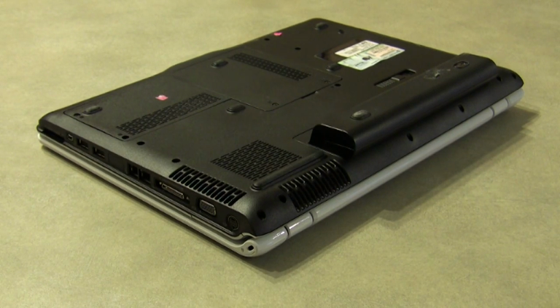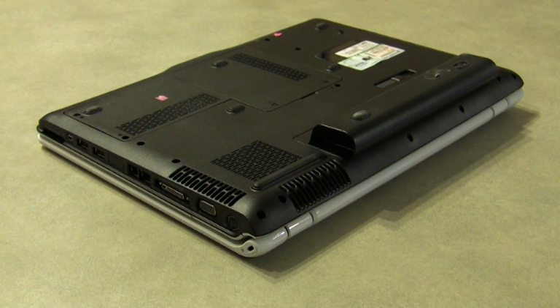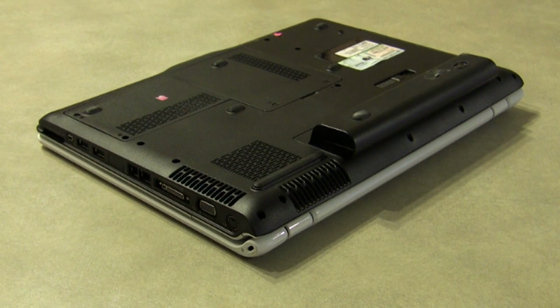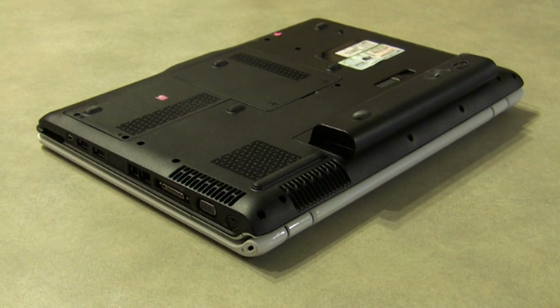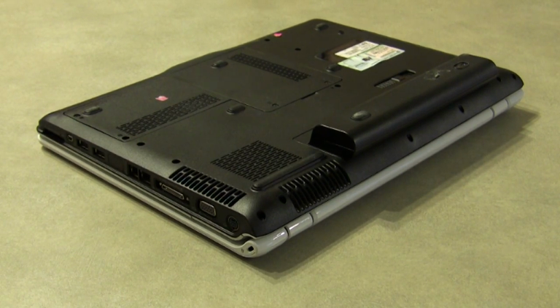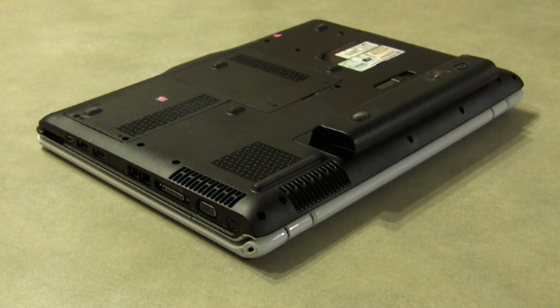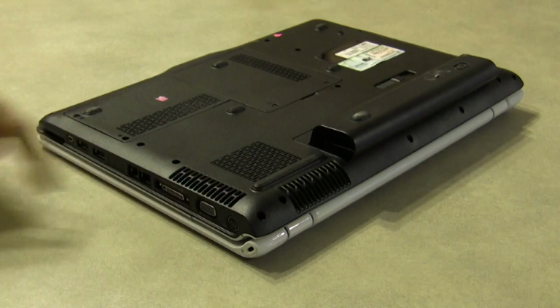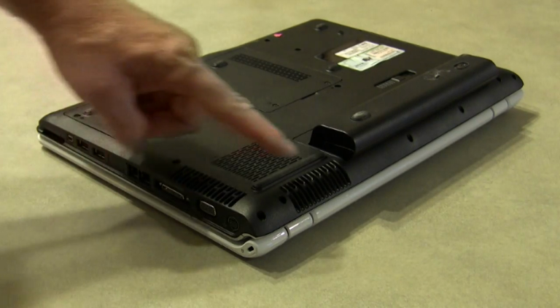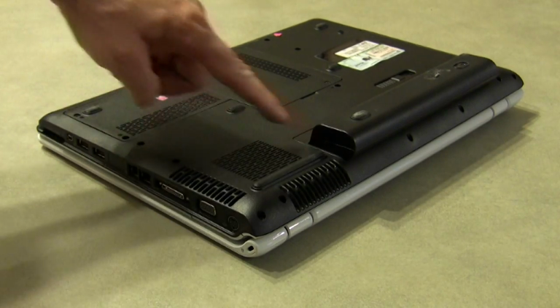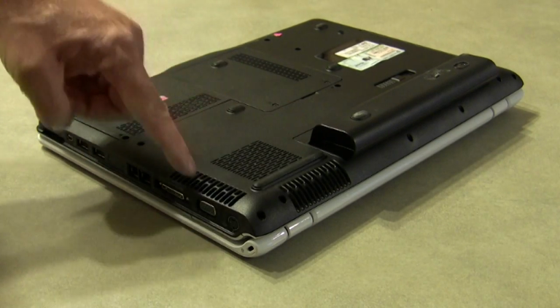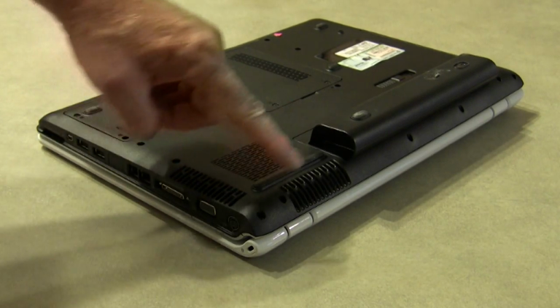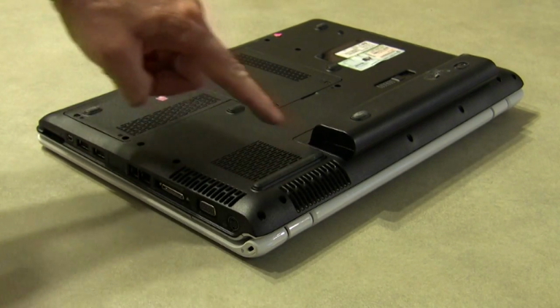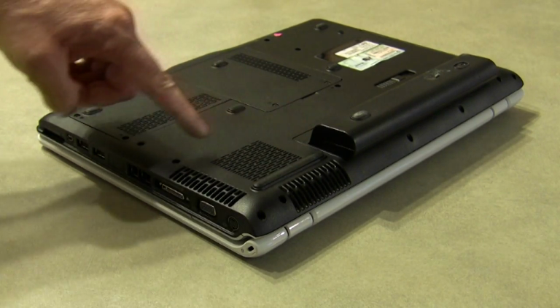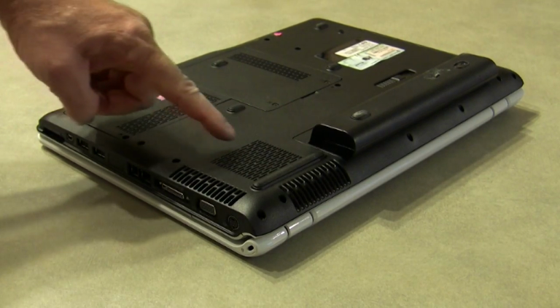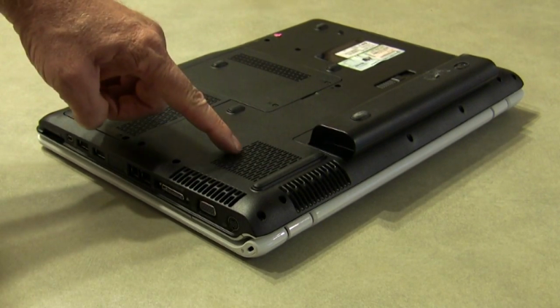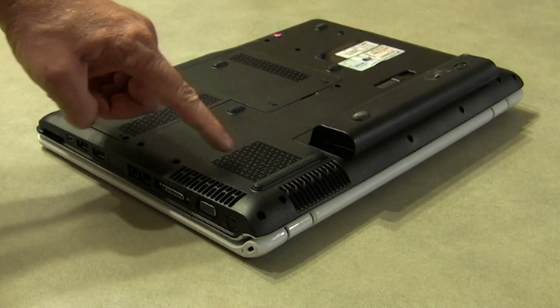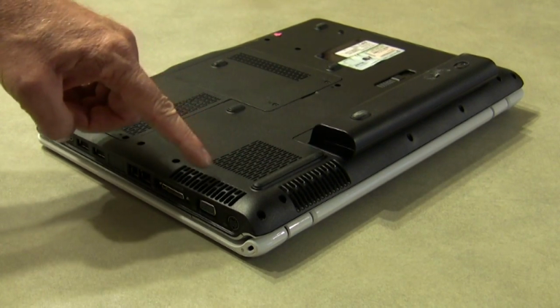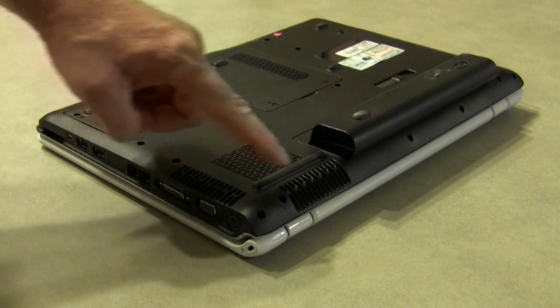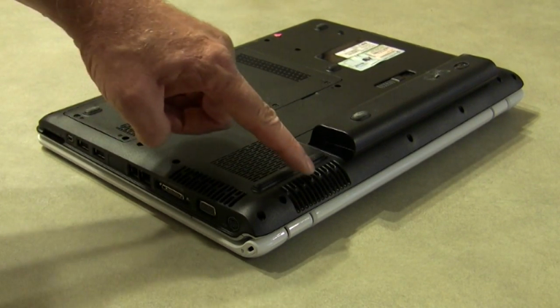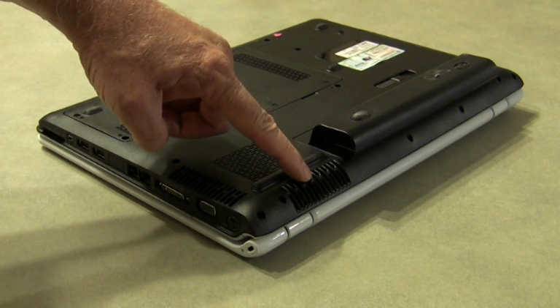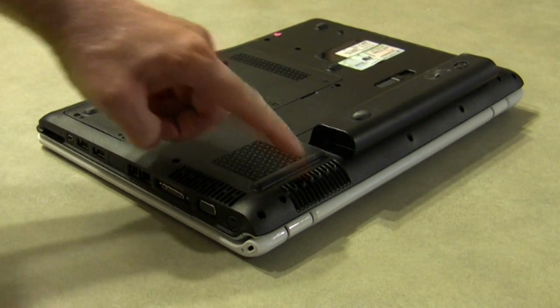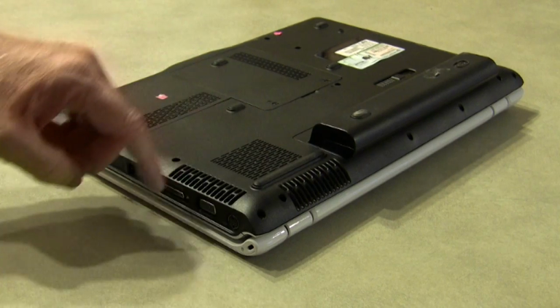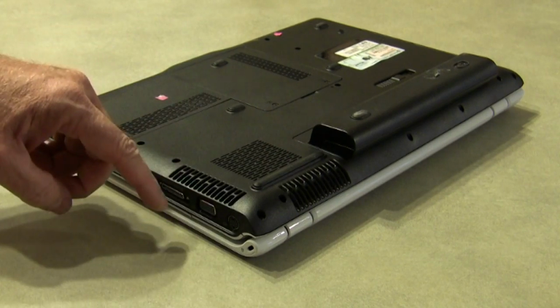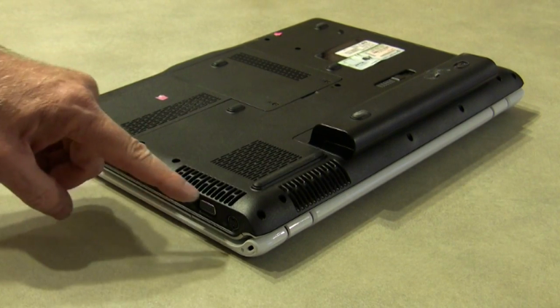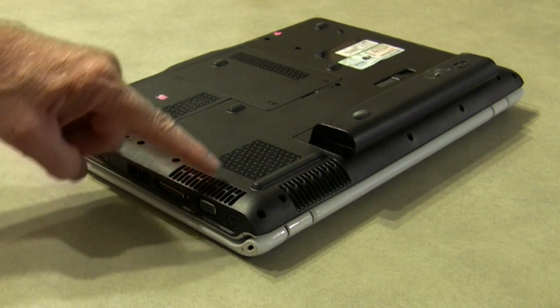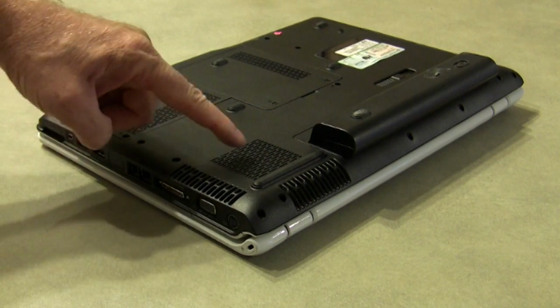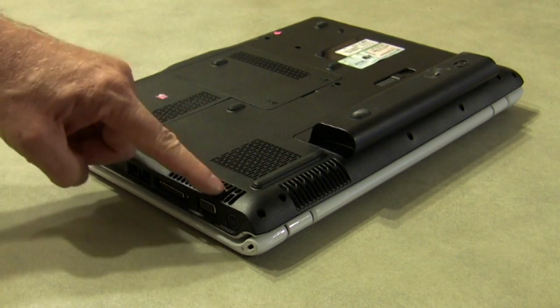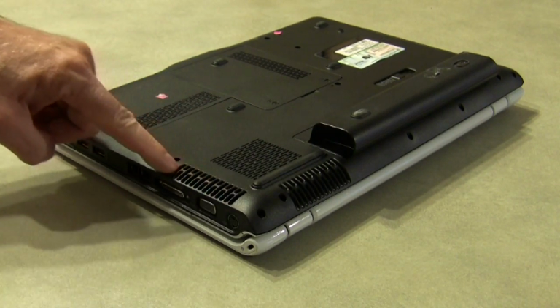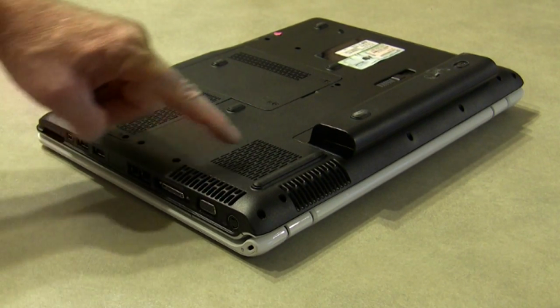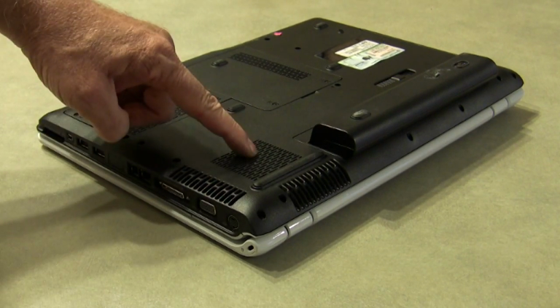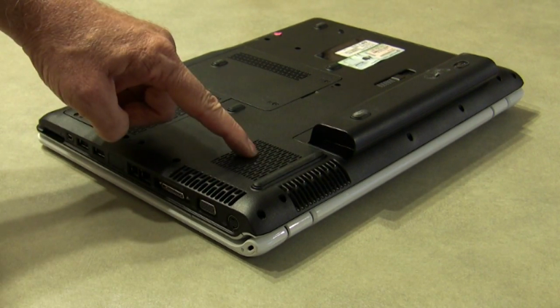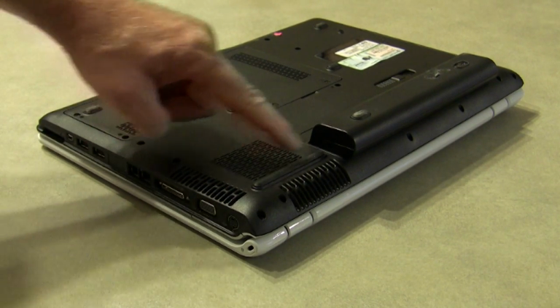What you want to do is locate the CPU cooling vents. These are located on the bottom of the laptop and usually on the back. In this particular model, you have an inlet on the side and the bottom, and the outlets on the back.